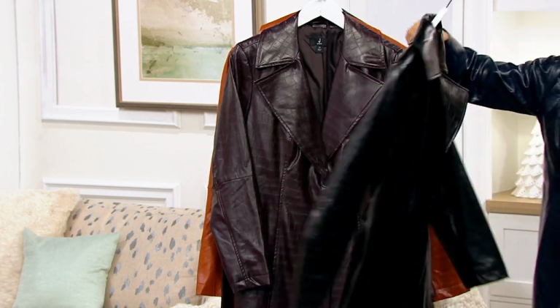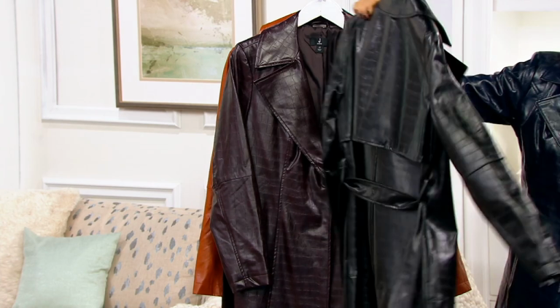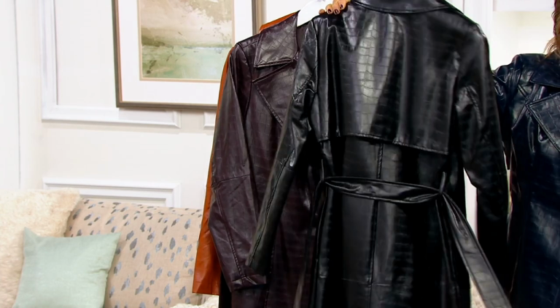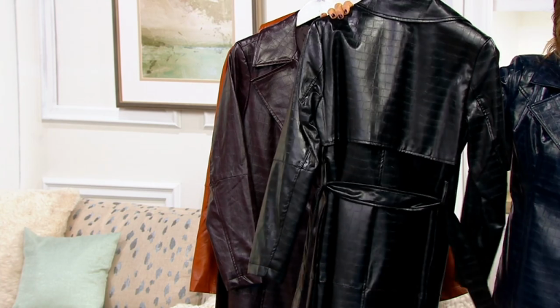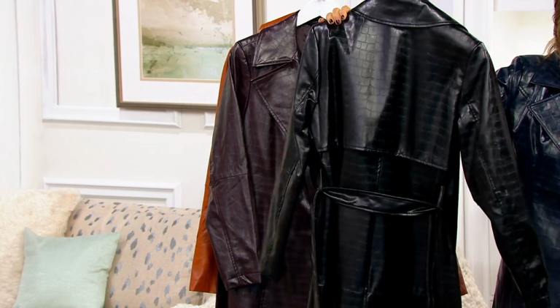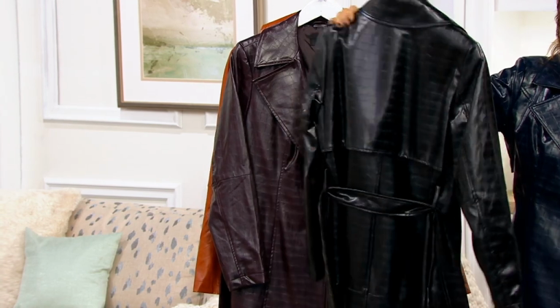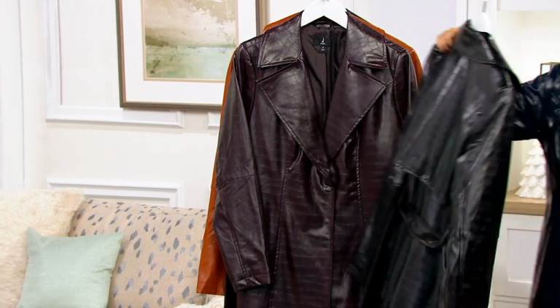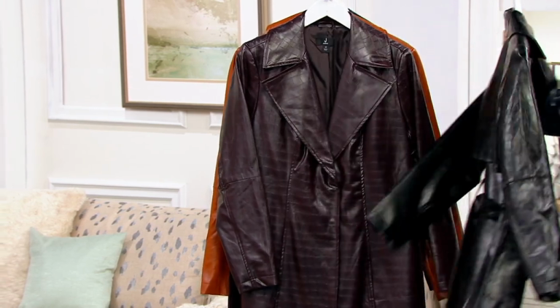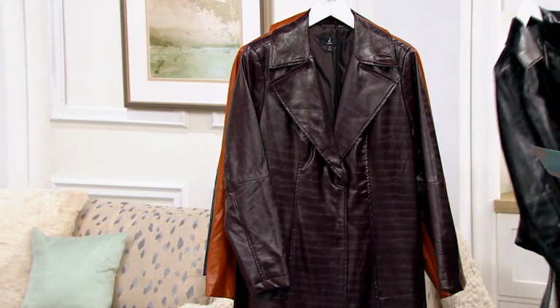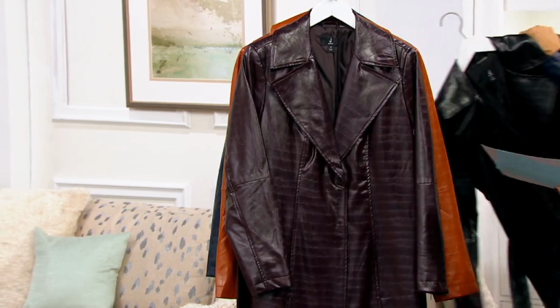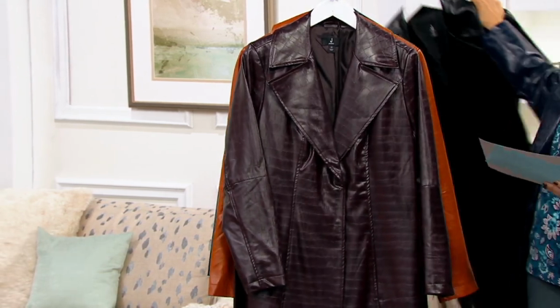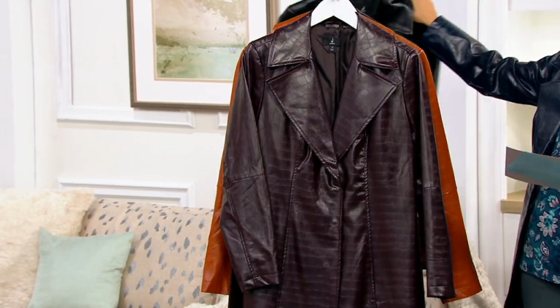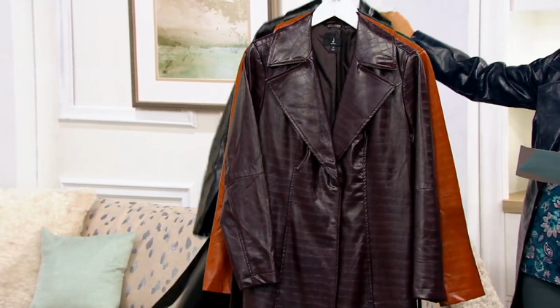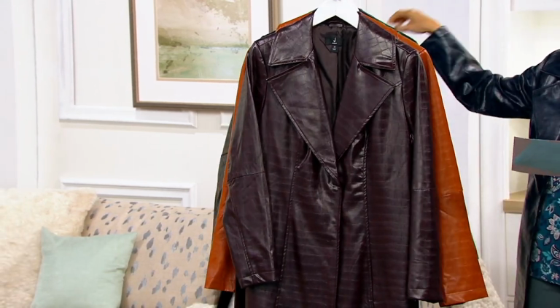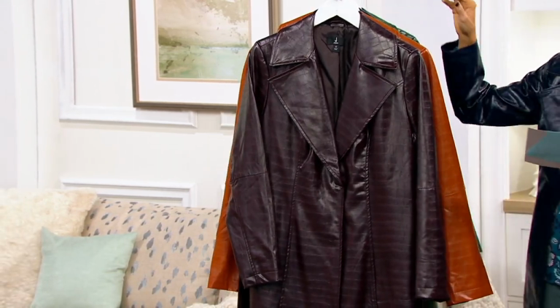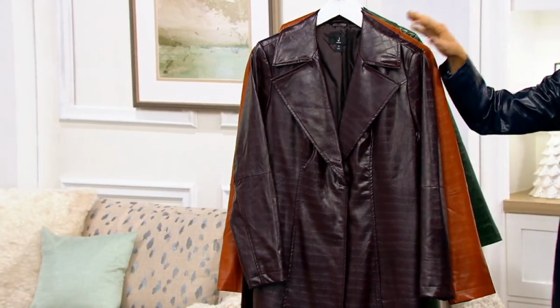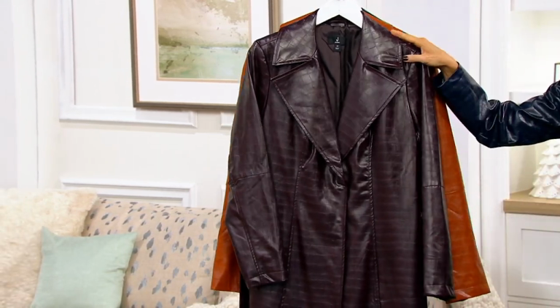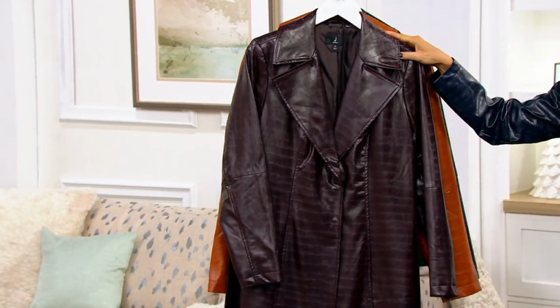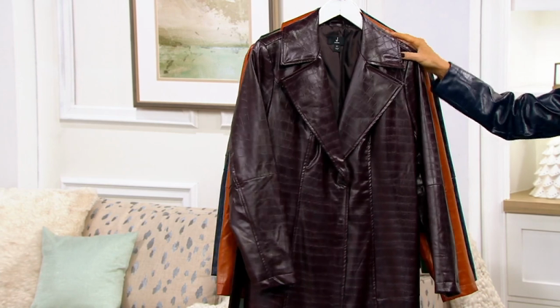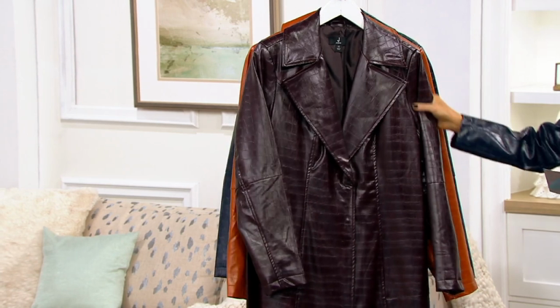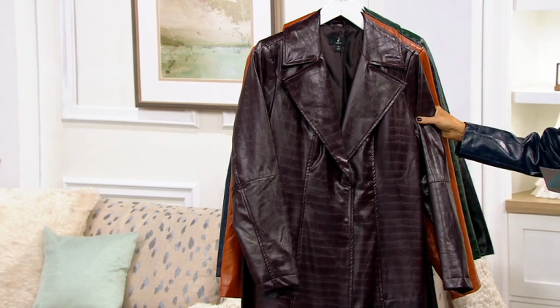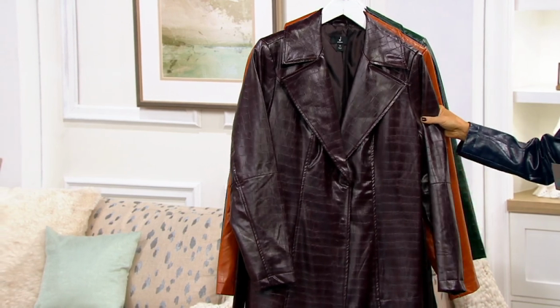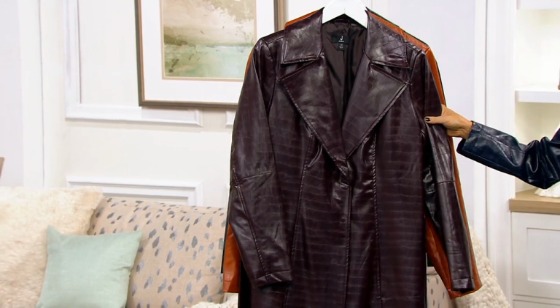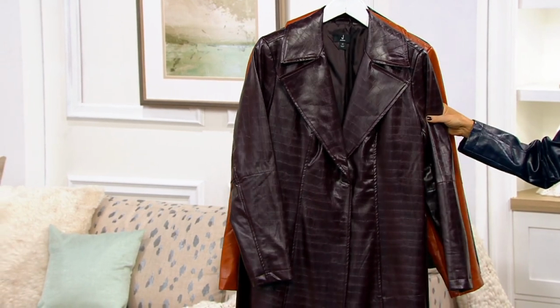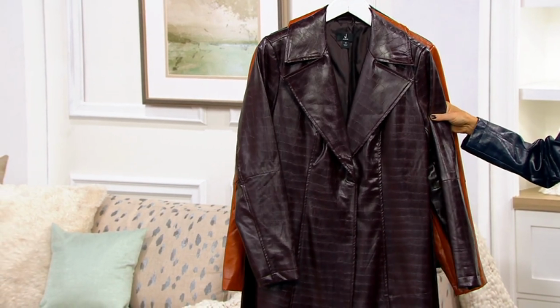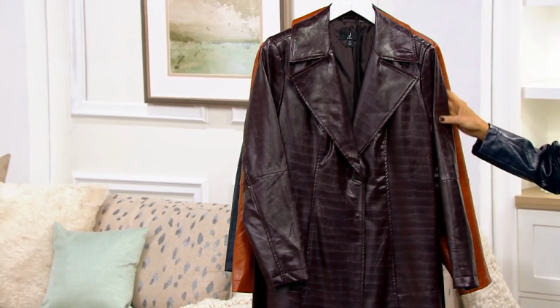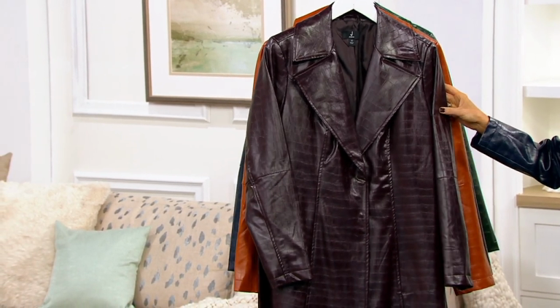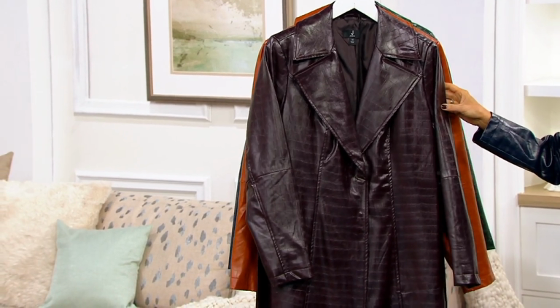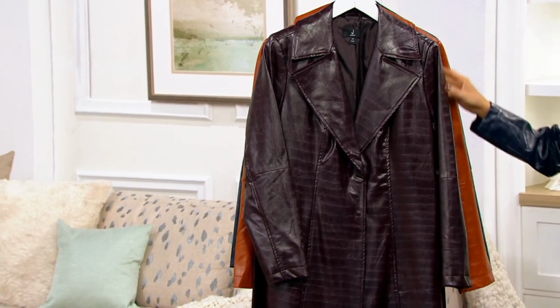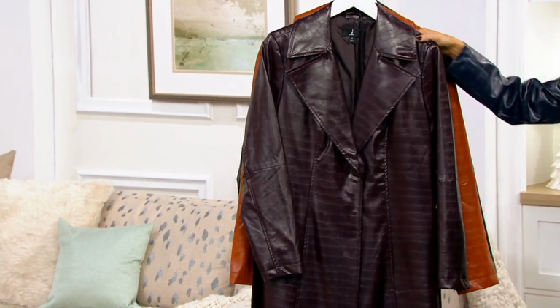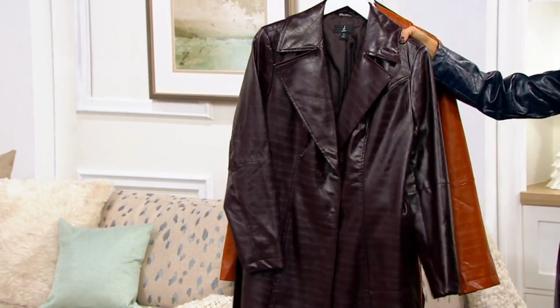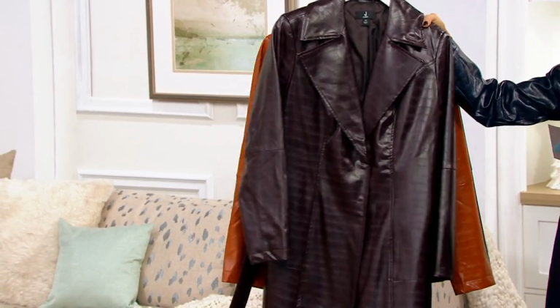My gosh, that is gorgeous. Look at that. So many details that we can discuss in a minute. This is stunning, too. This is eggplant — I thought about wearing that, but then I went with the all blue theme, but that is so pretty.